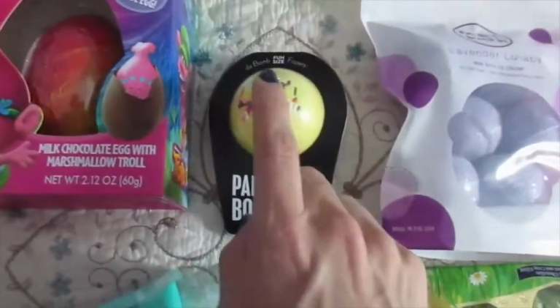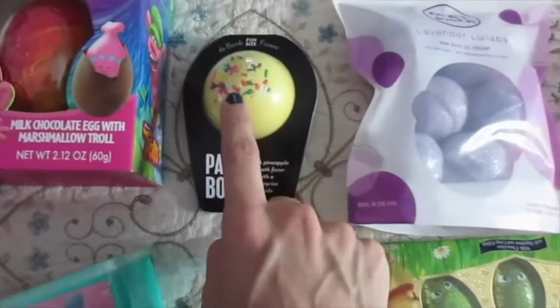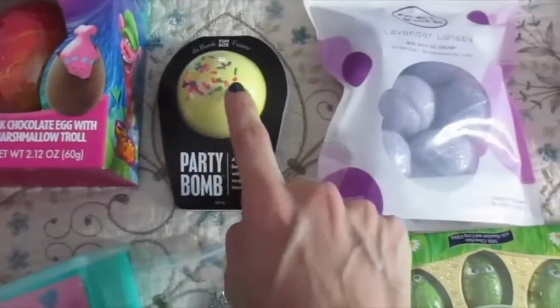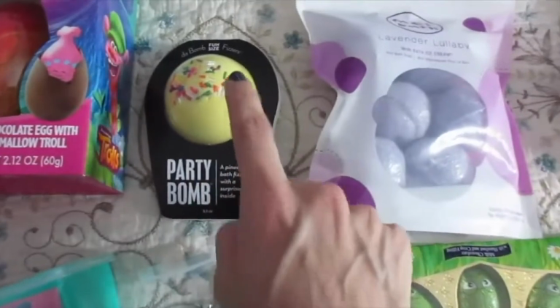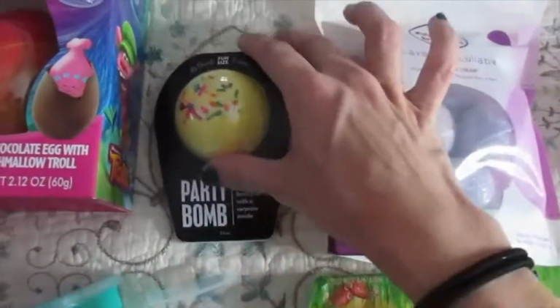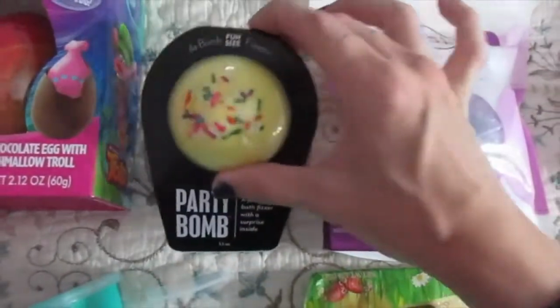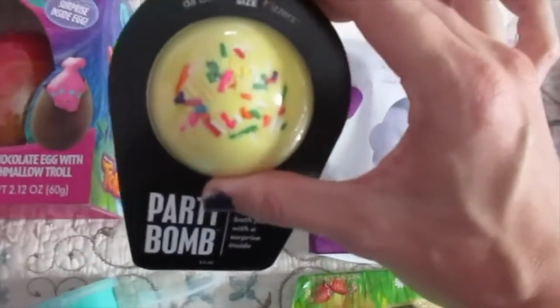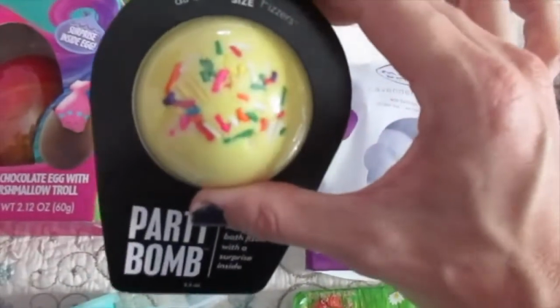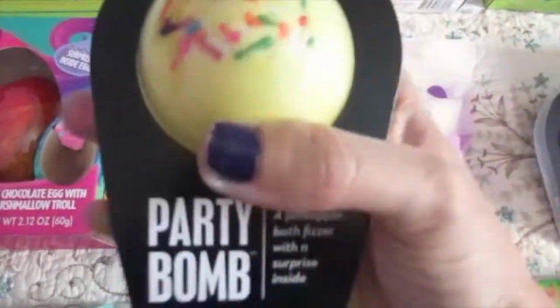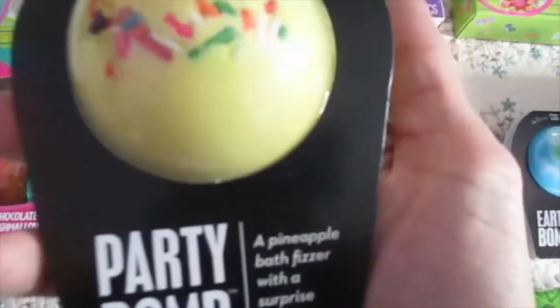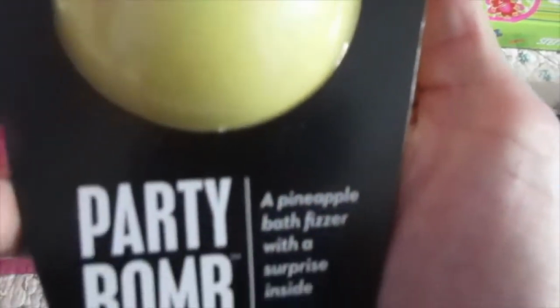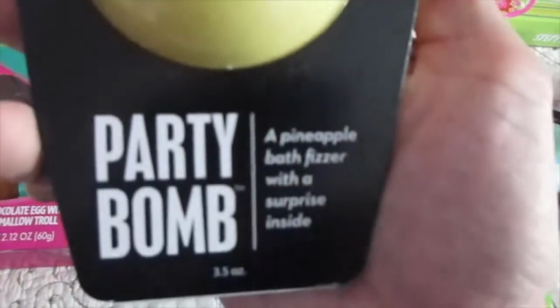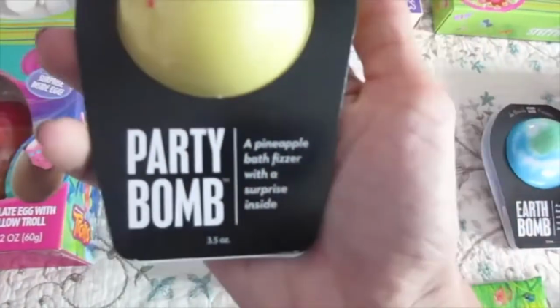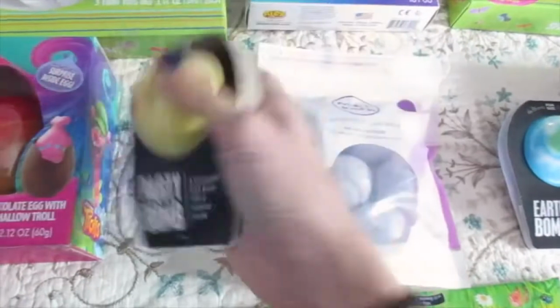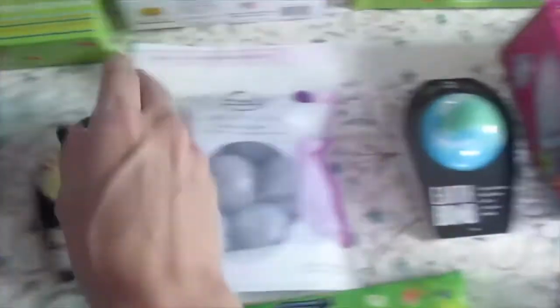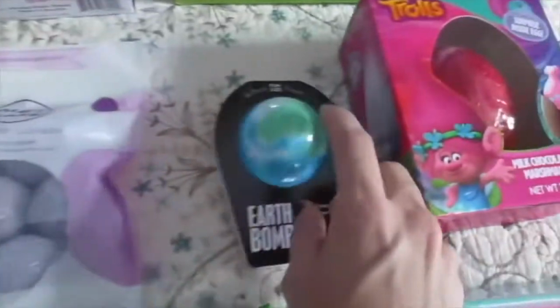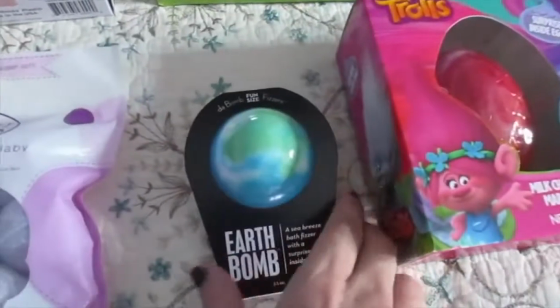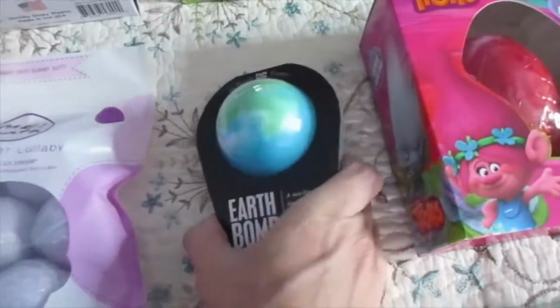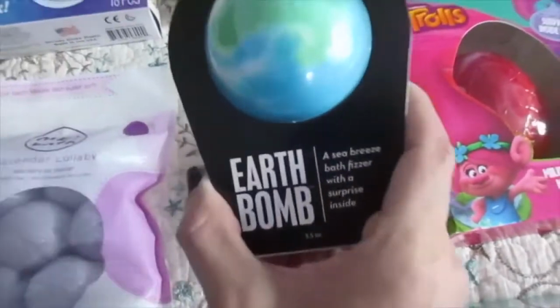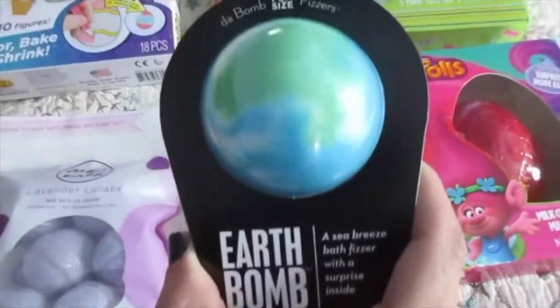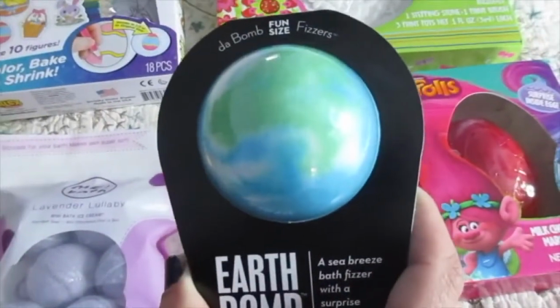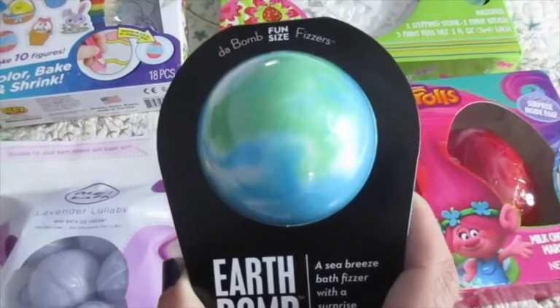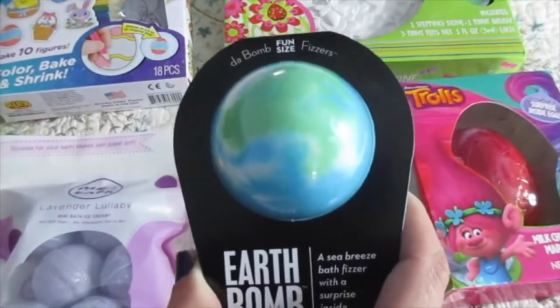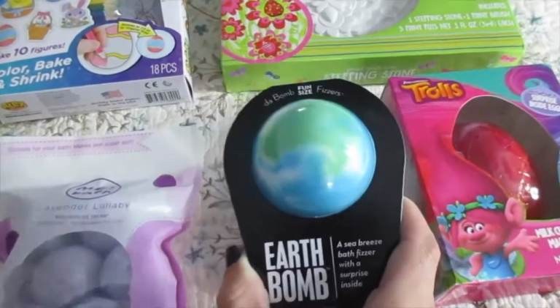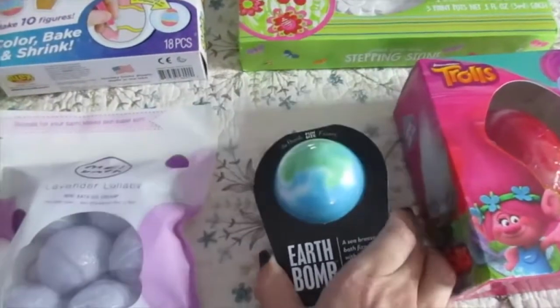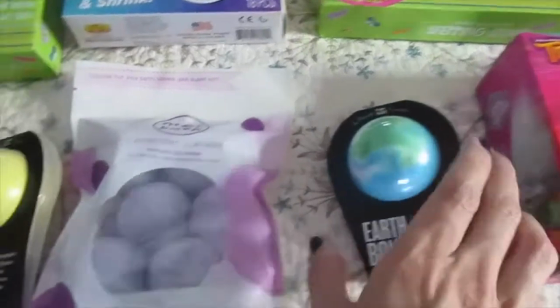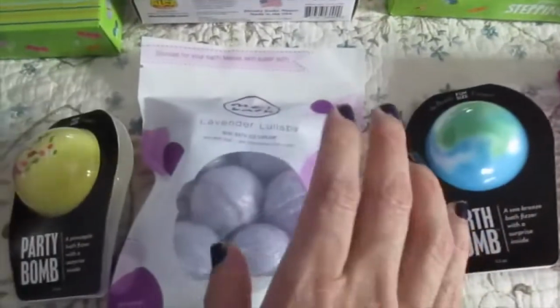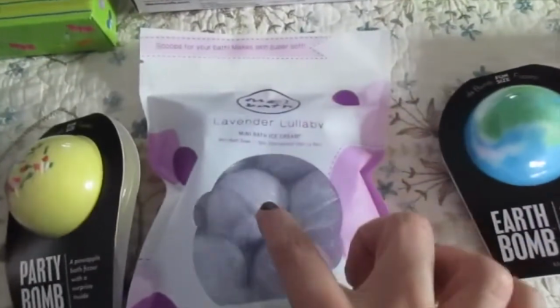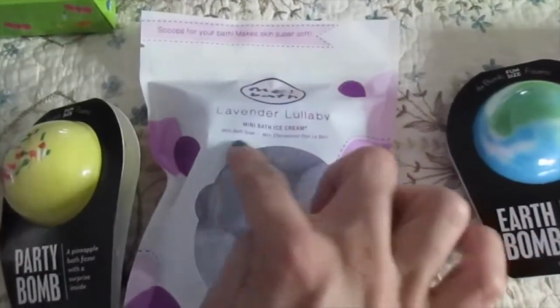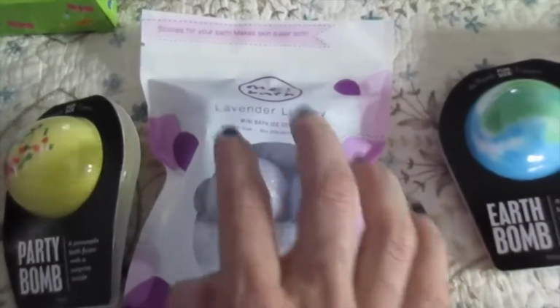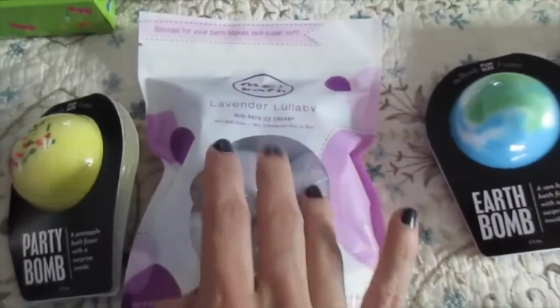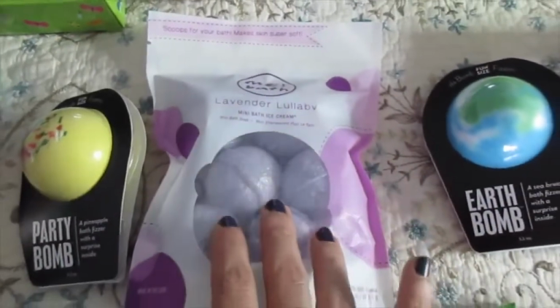I also got them some bath bombs. This one looks like a cupcake or something — a party bomb? And then for my other one, I got an Earth bomb. She's really into the solar system at the moment.